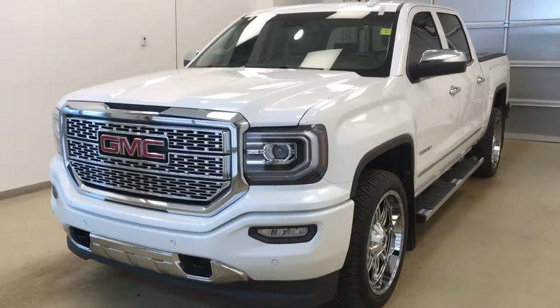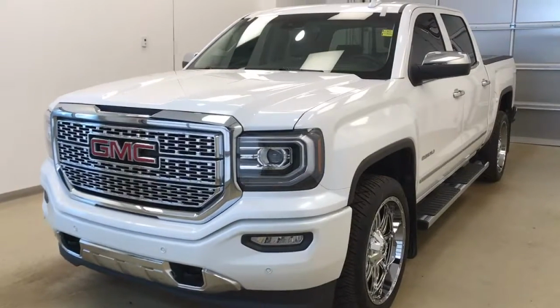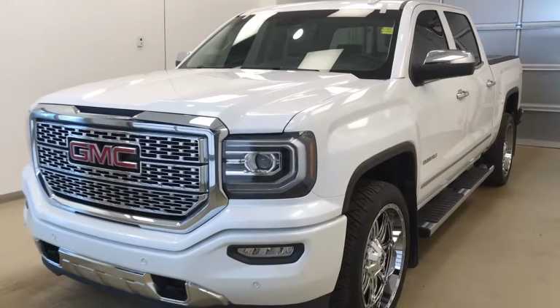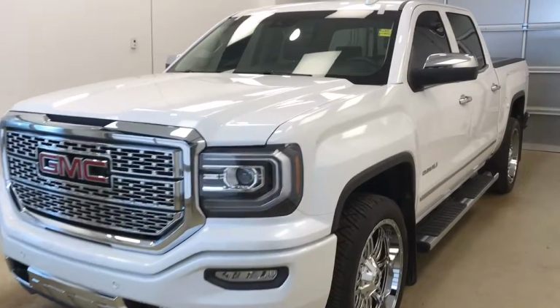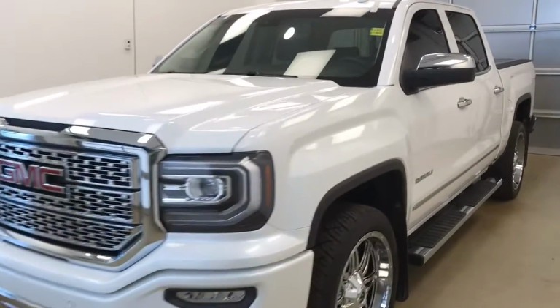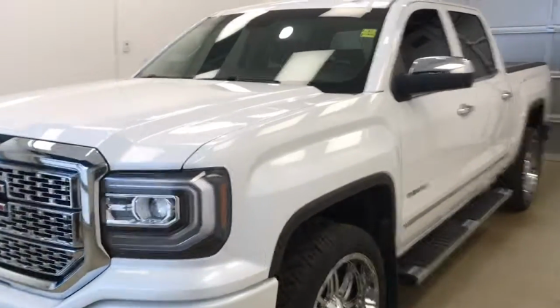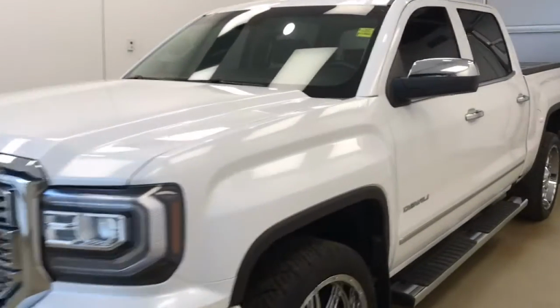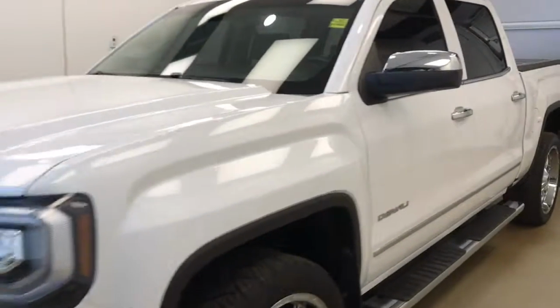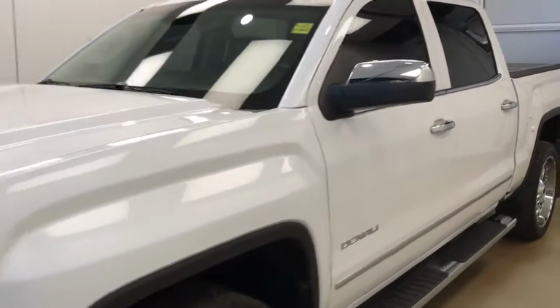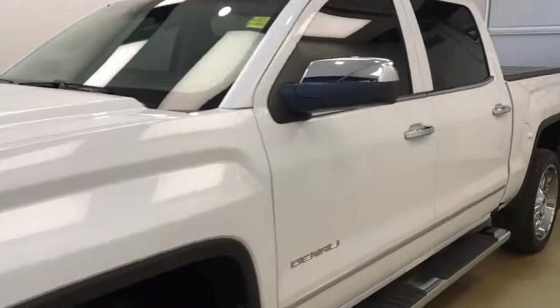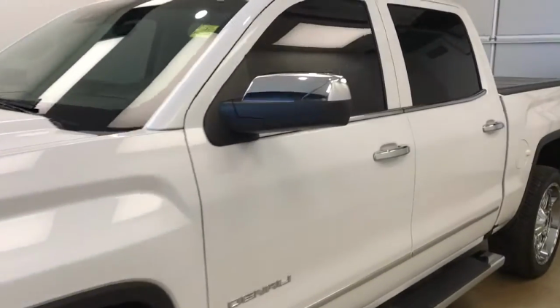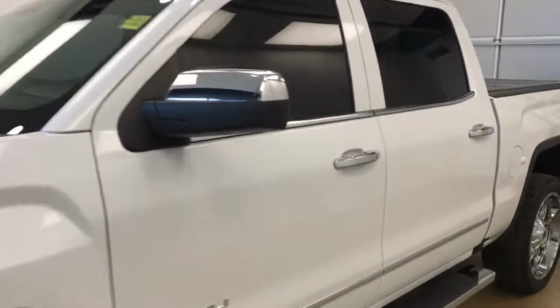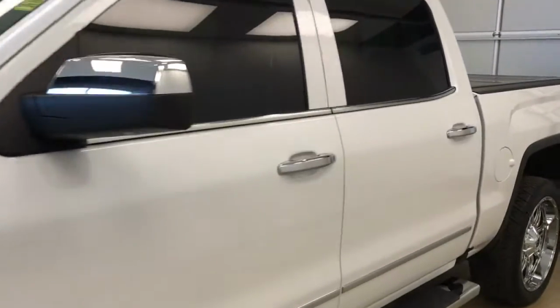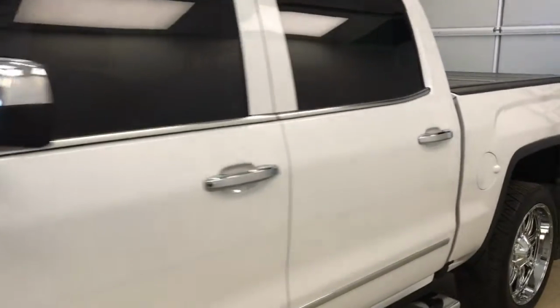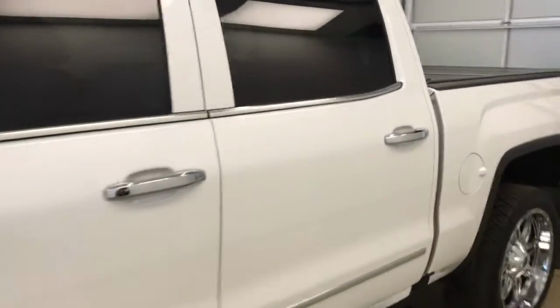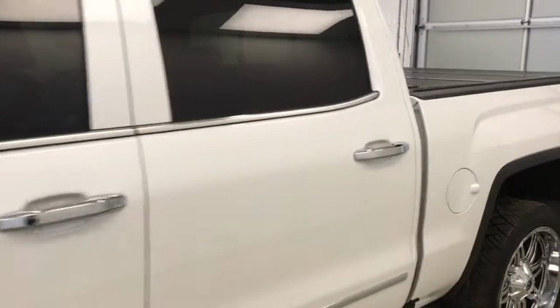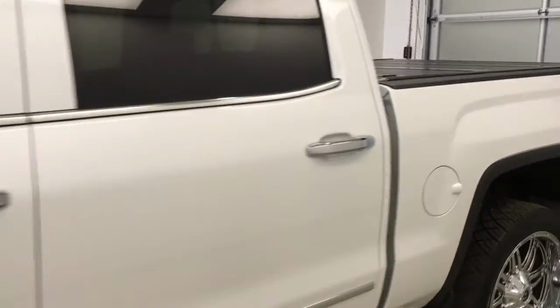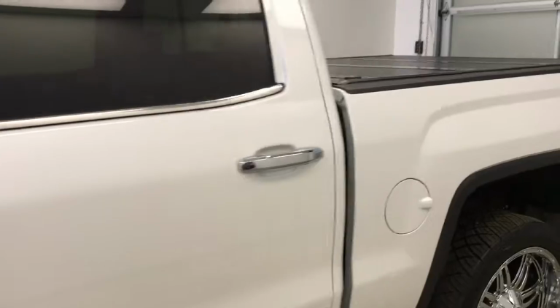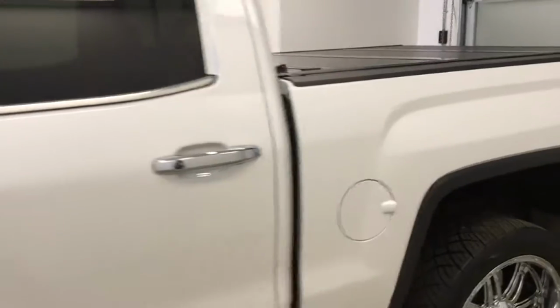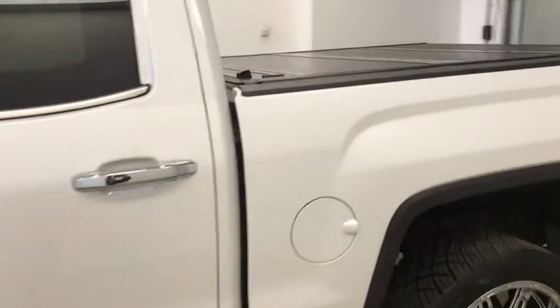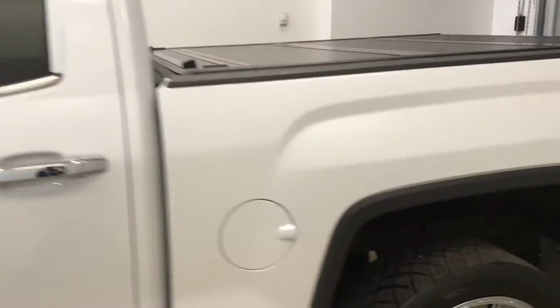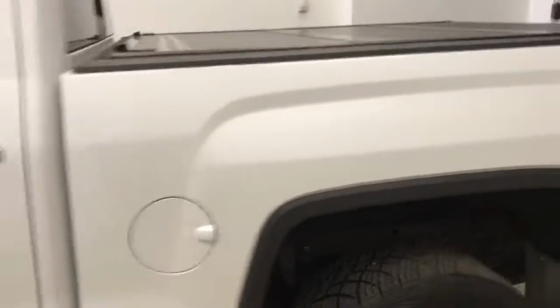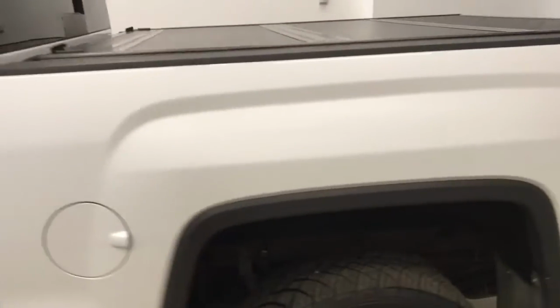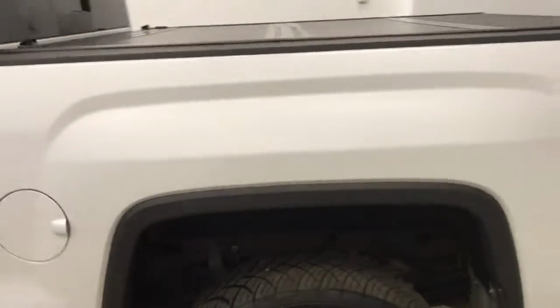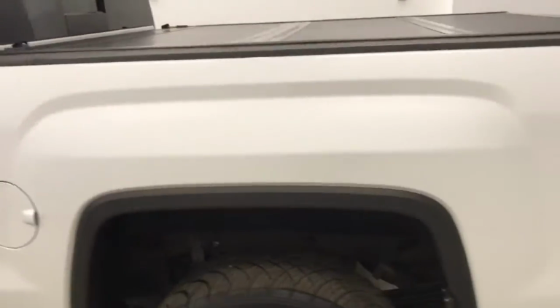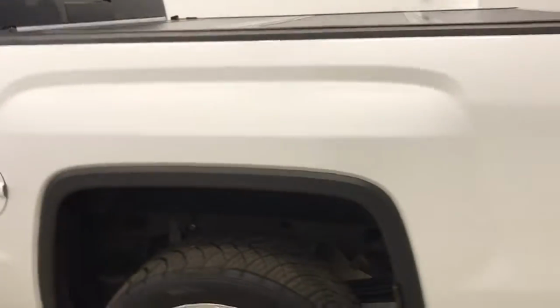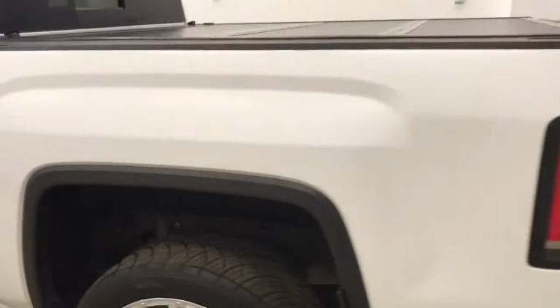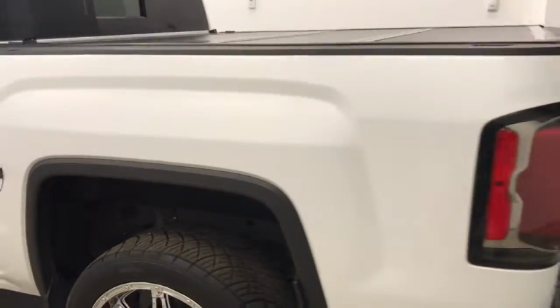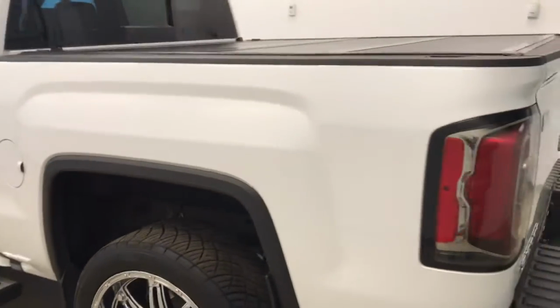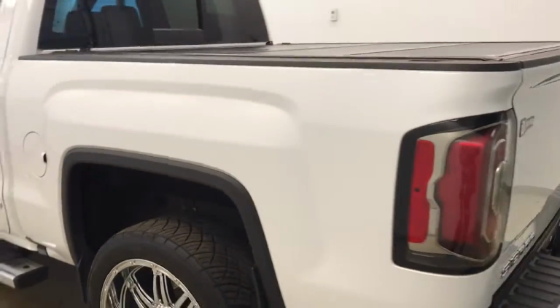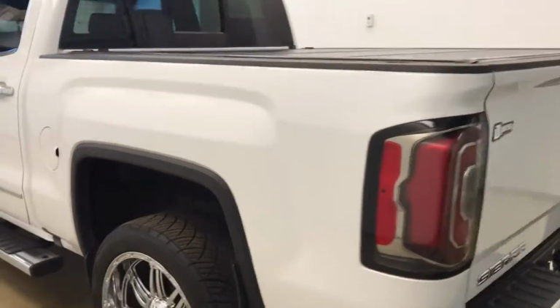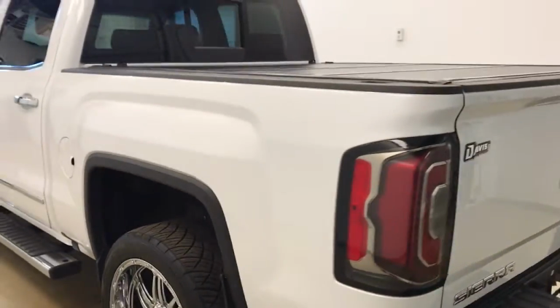This is stock number 170156 on the 2016 GMC Sierra Denali. Our exterior color today is frost white.